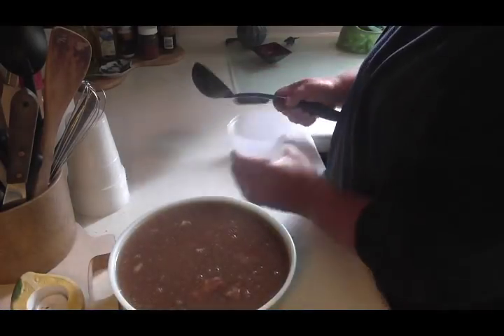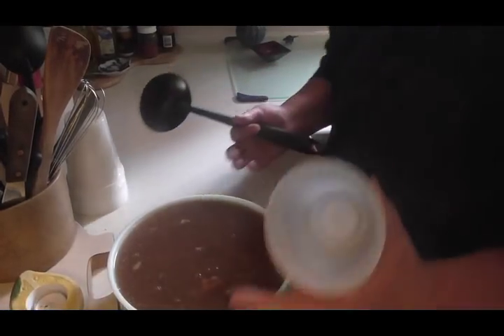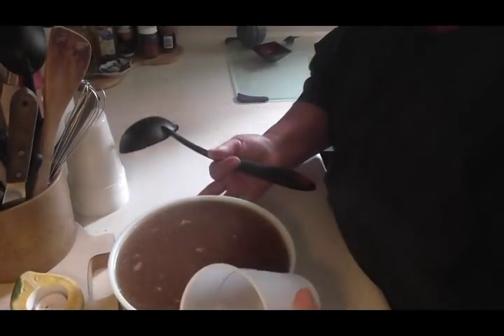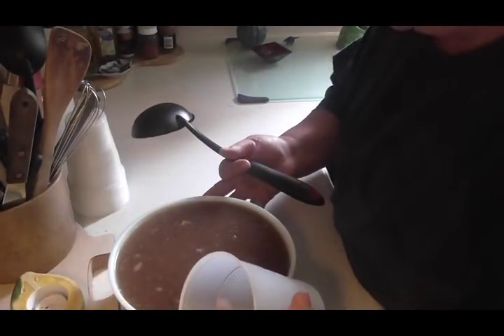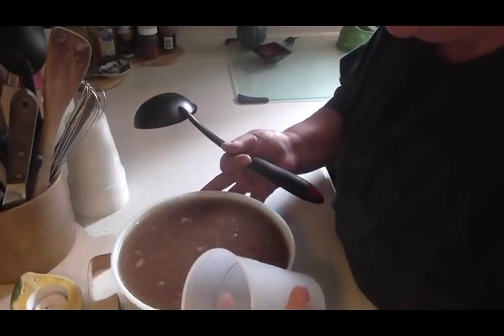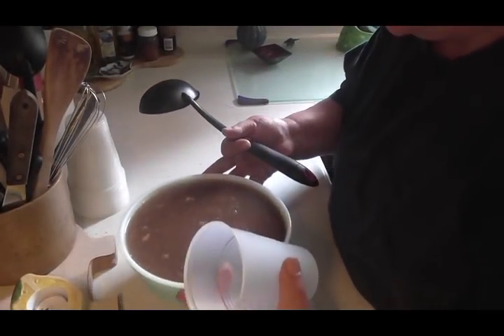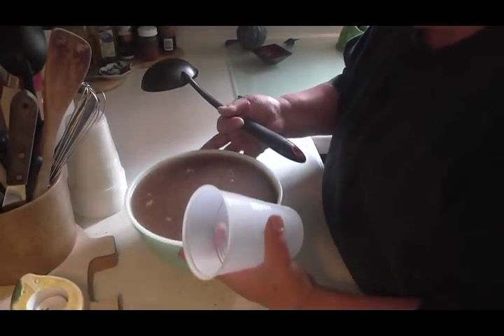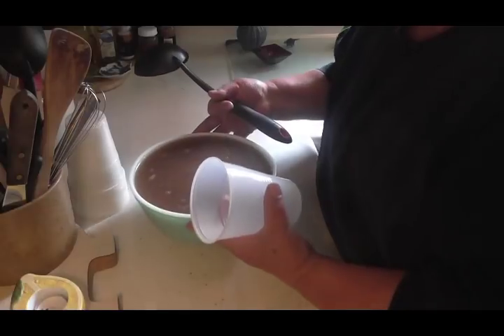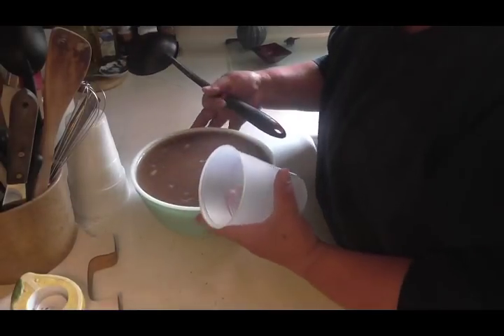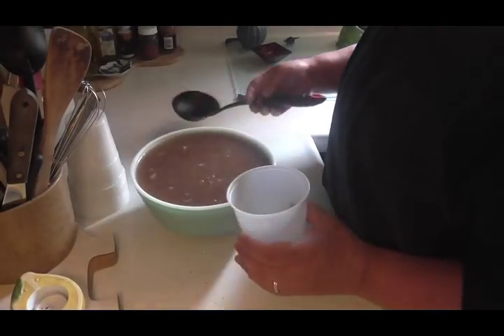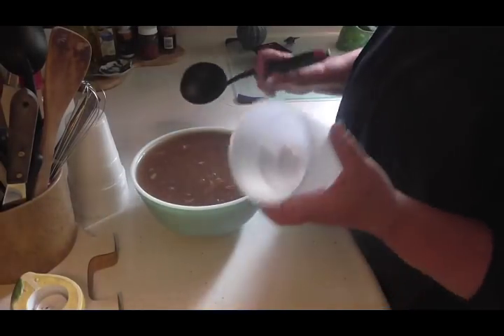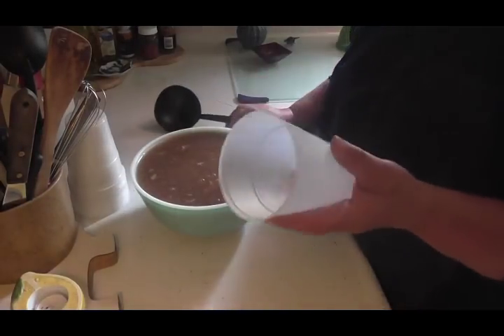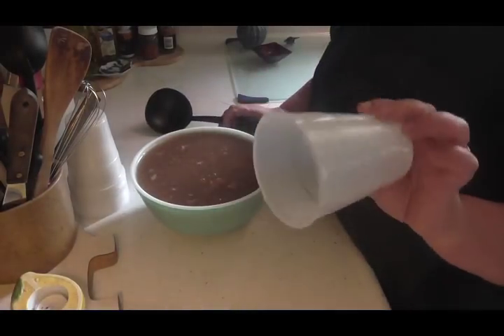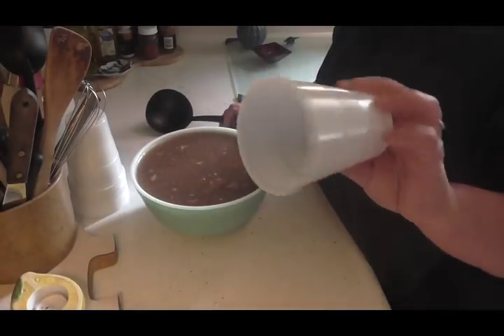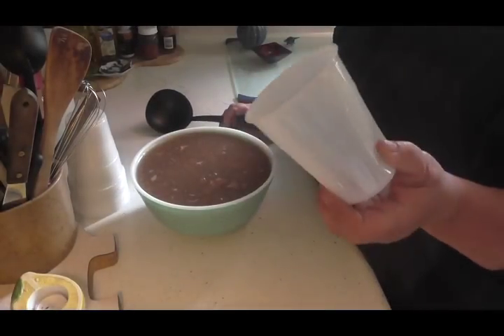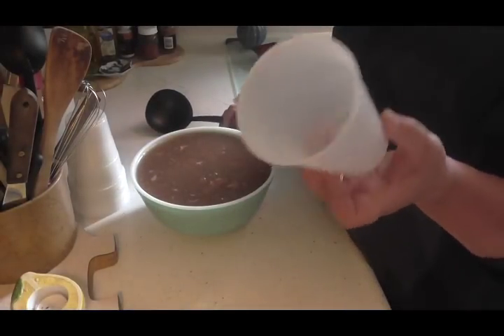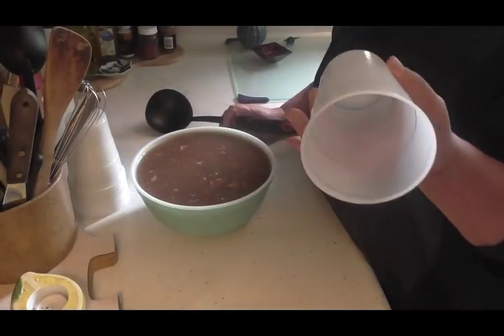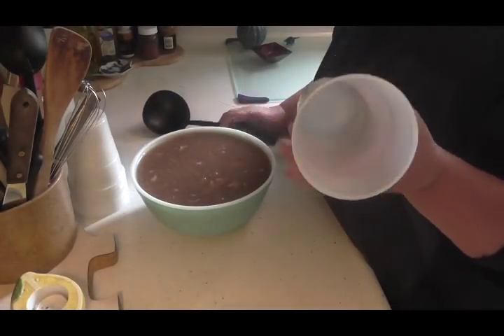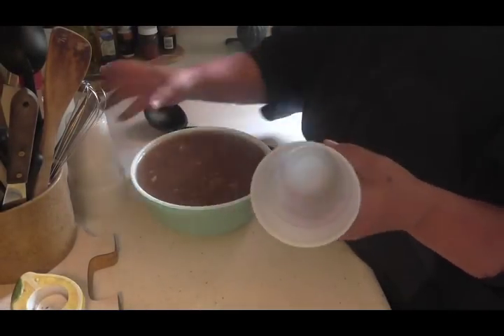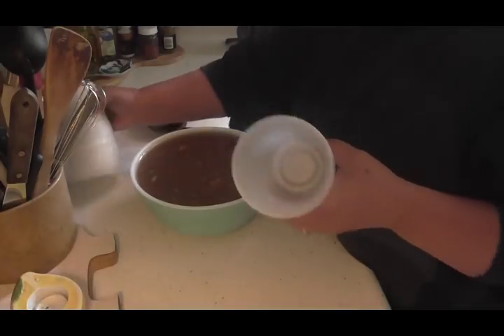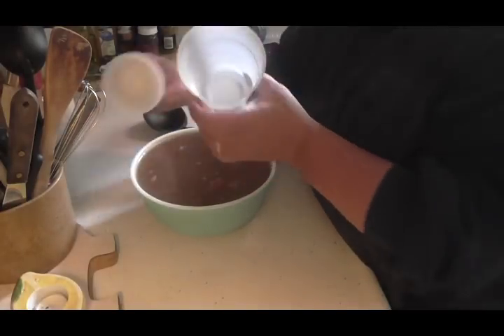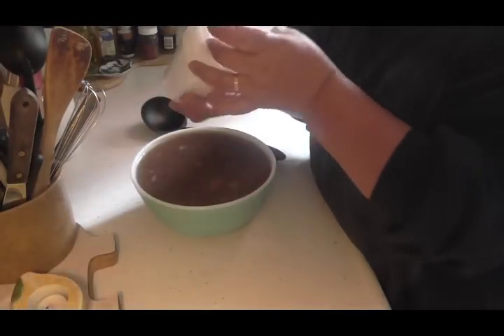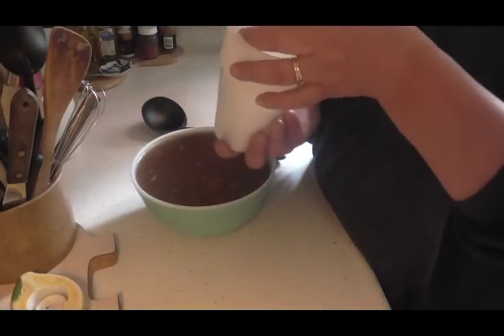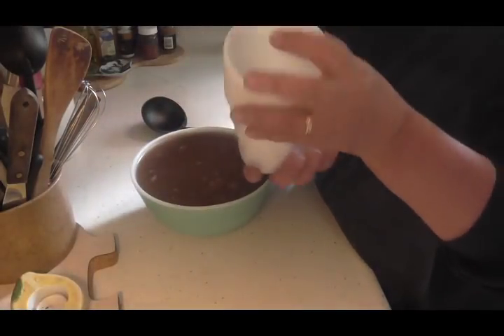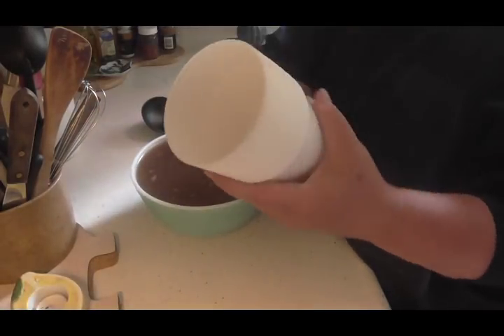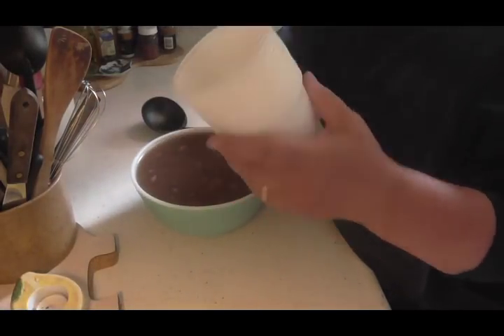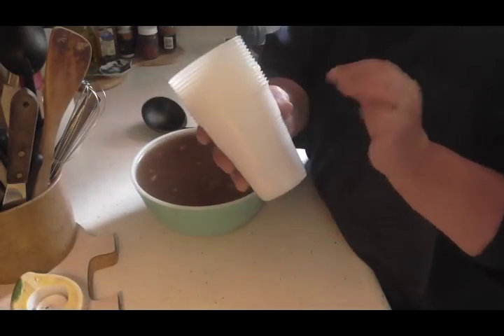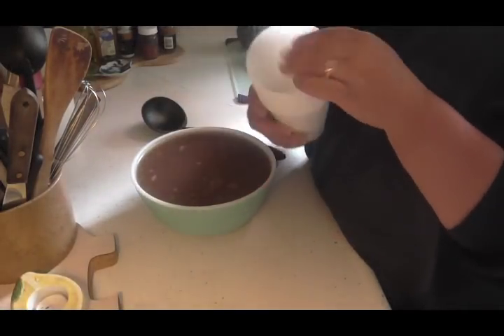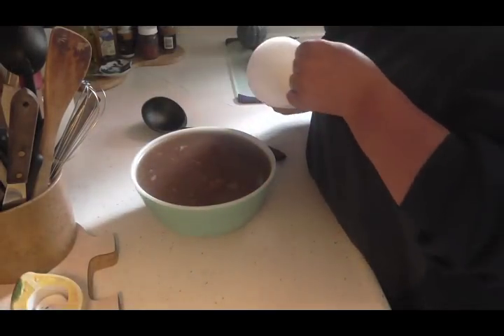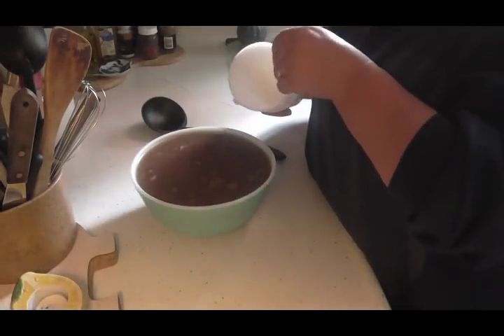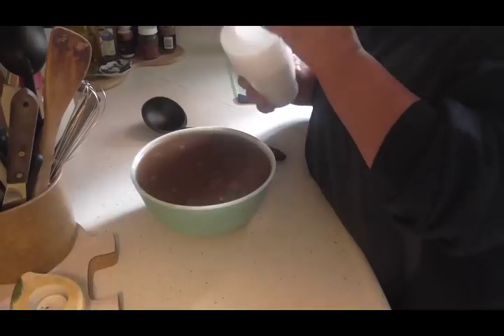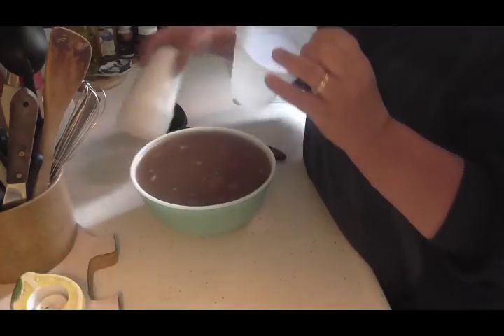Let's slide this over here because it's pretty full. I got these cups — I buy a whole stack of them at Dollar General for a buck a stack. So it doesn't cost you very much.